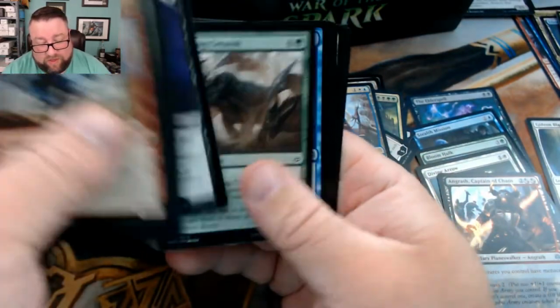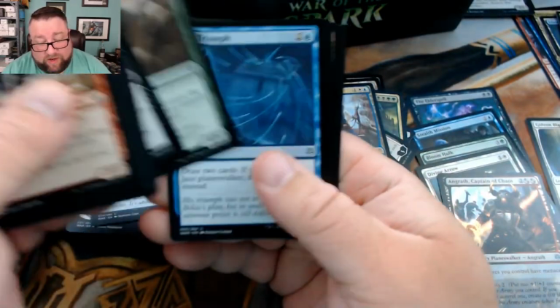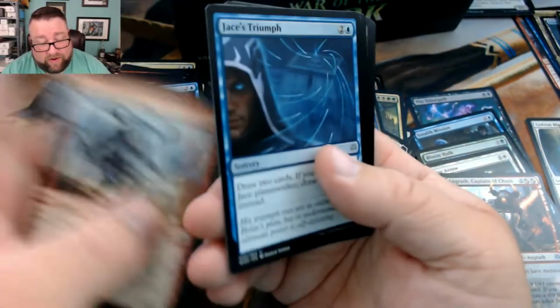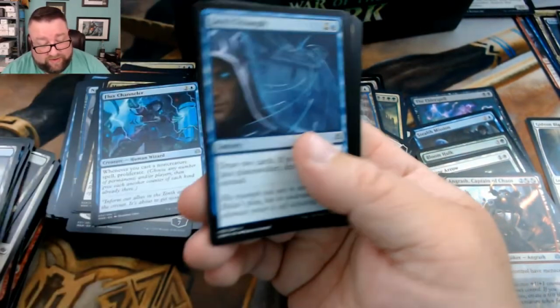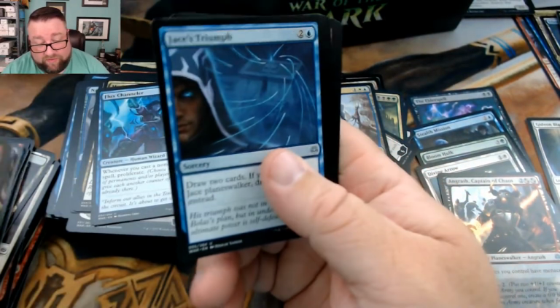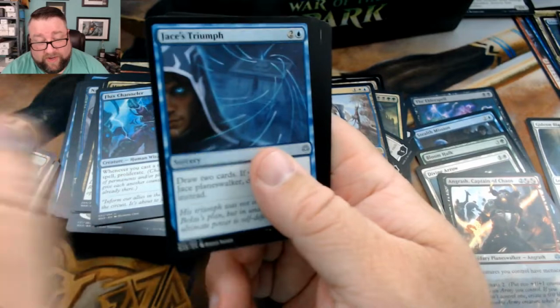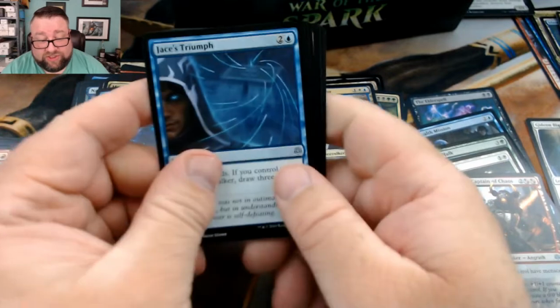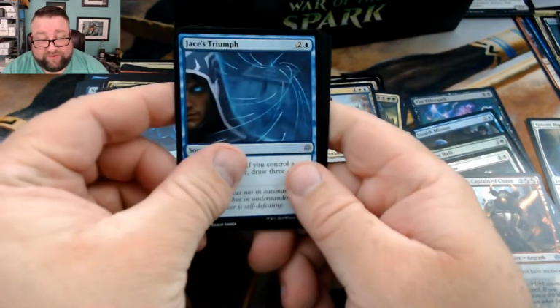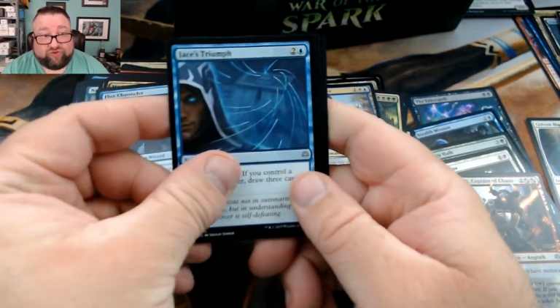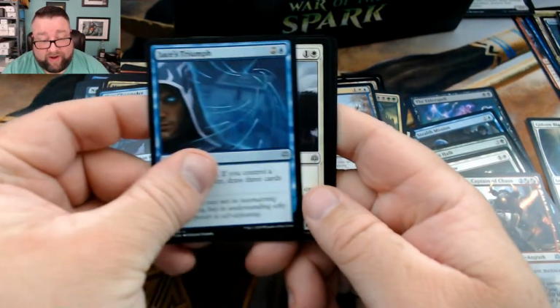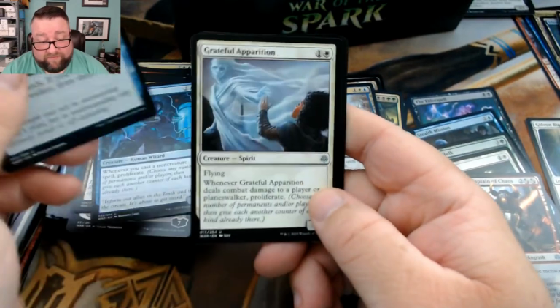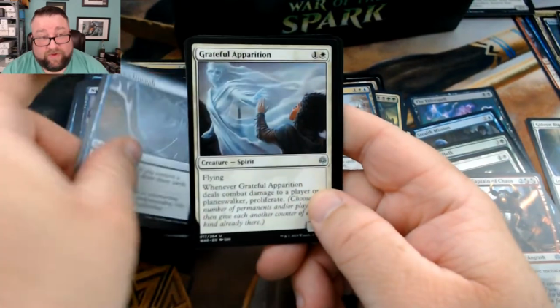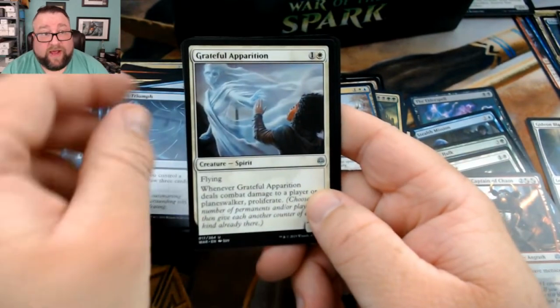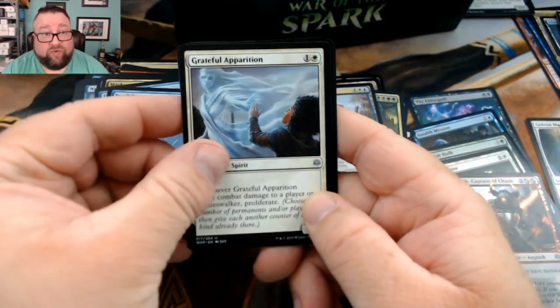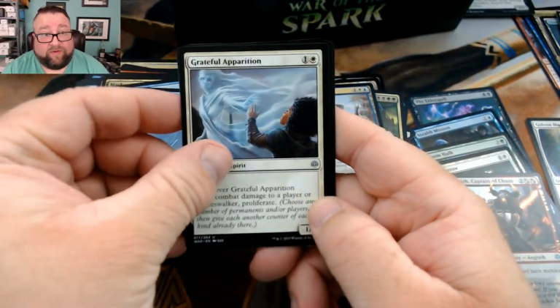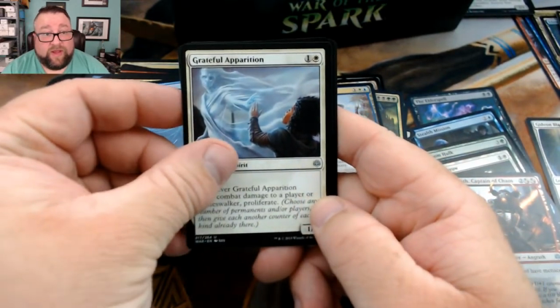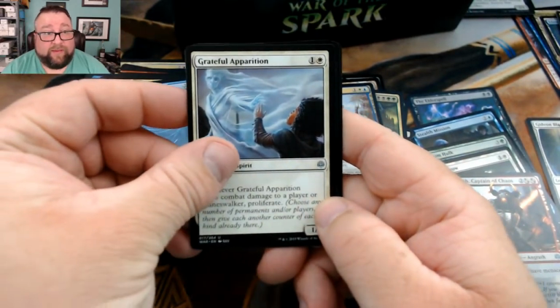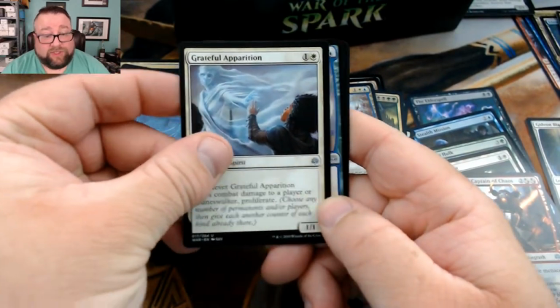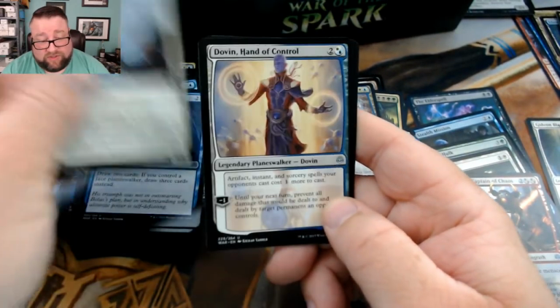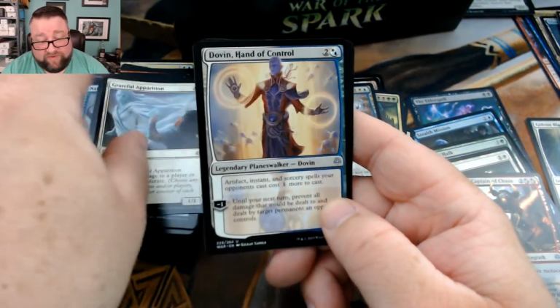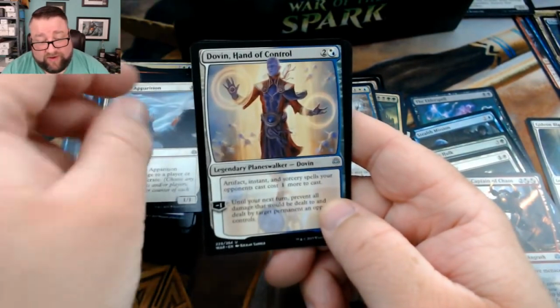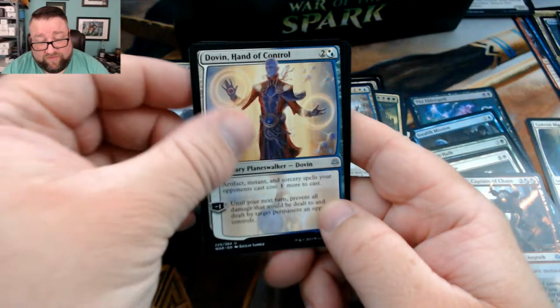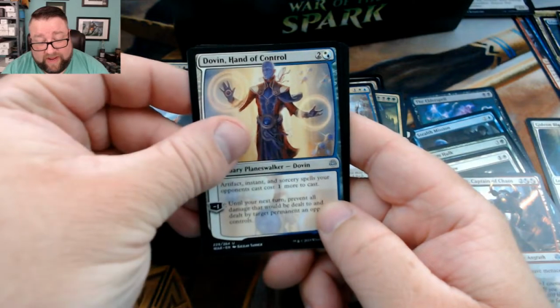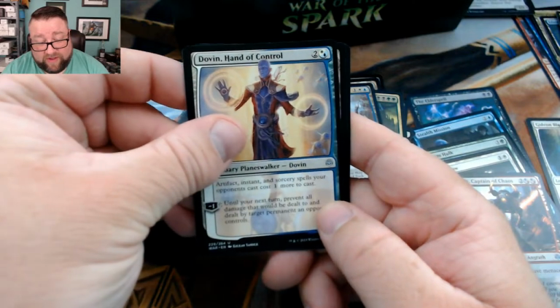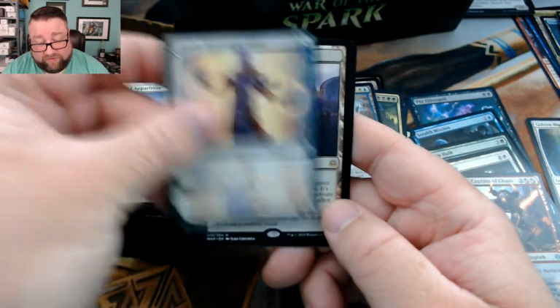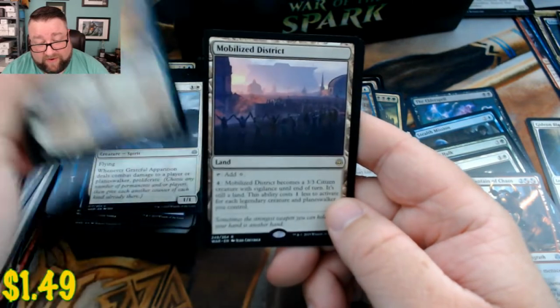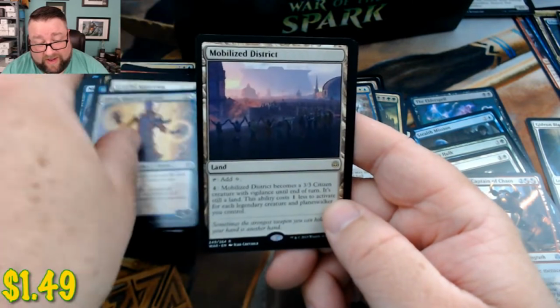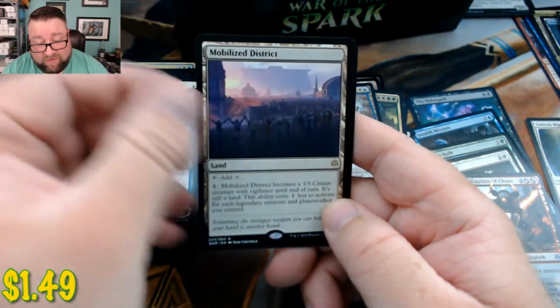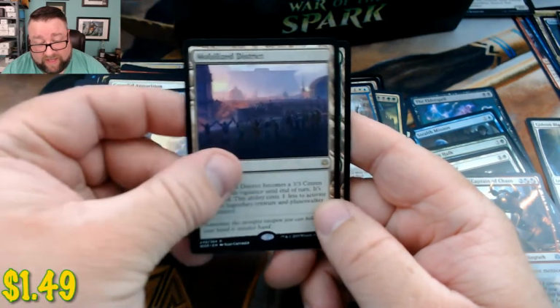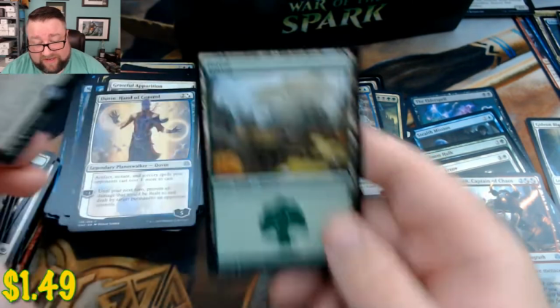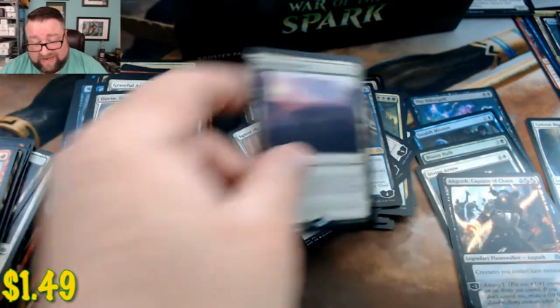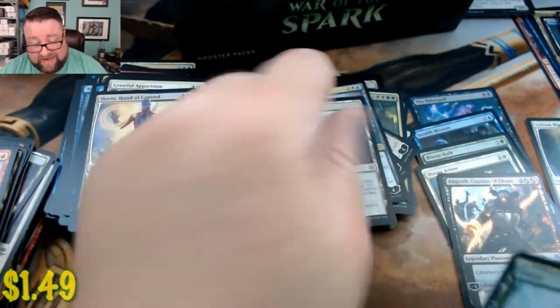We got Jace's Triumph, Grateful Apparition, Dovin Hand of the Council, and then we got Mobilized District.